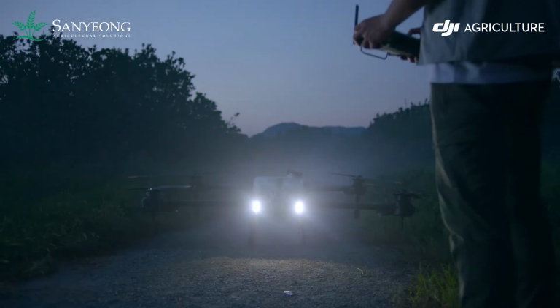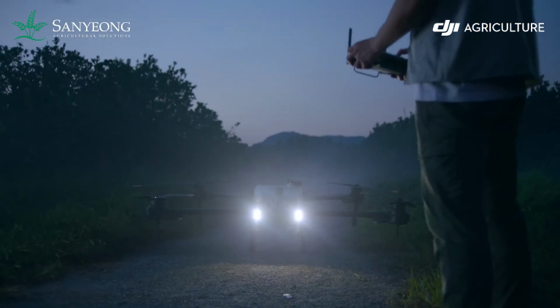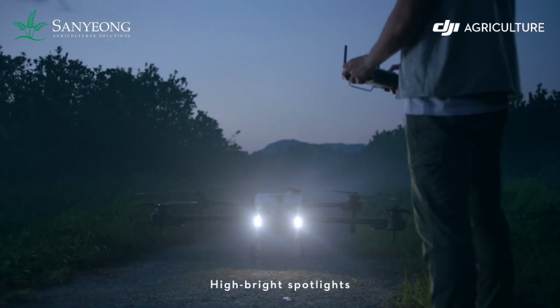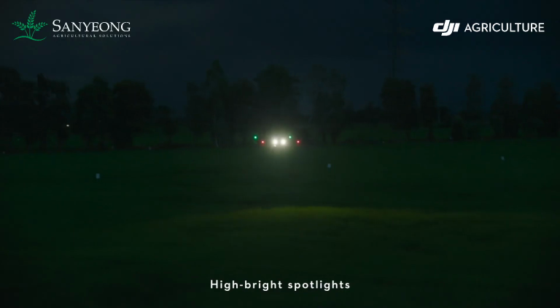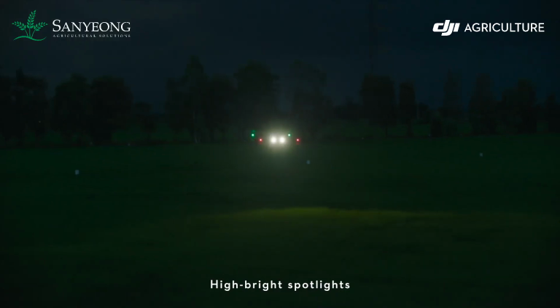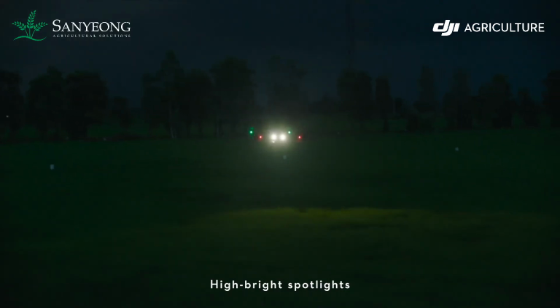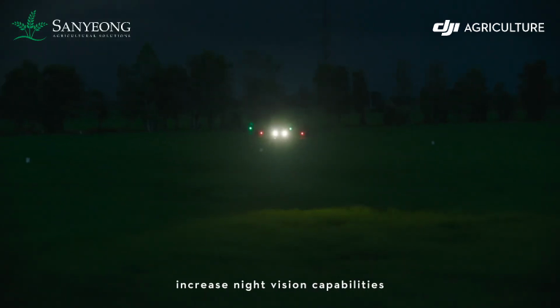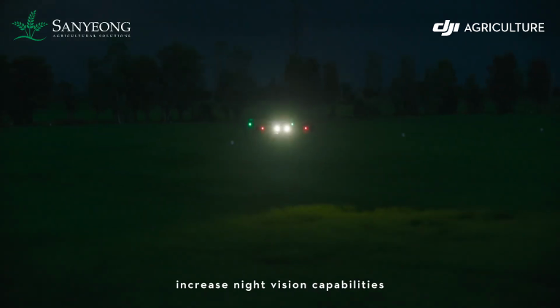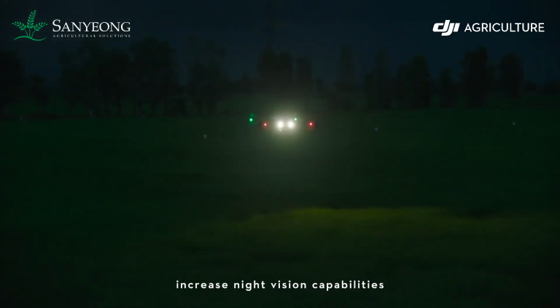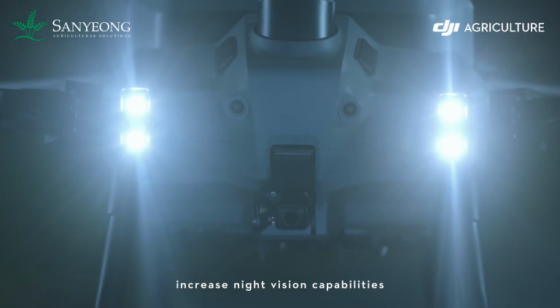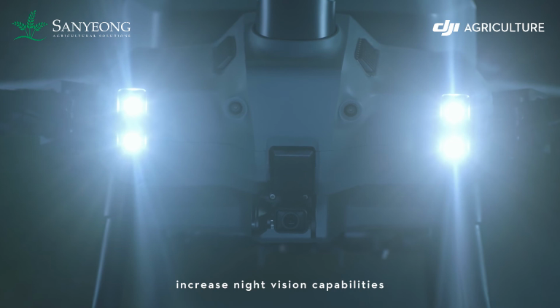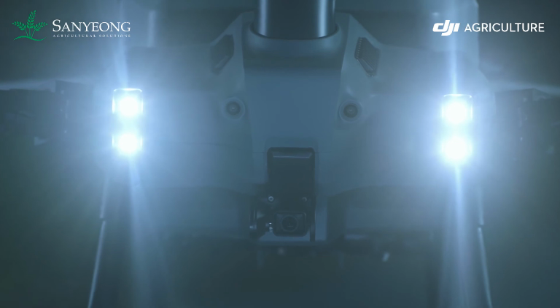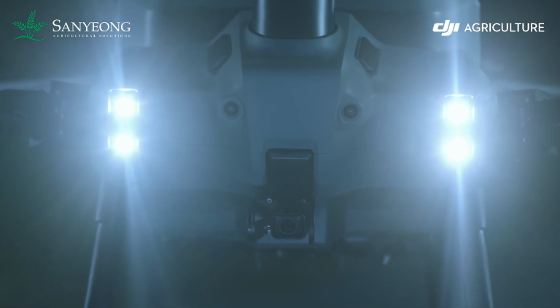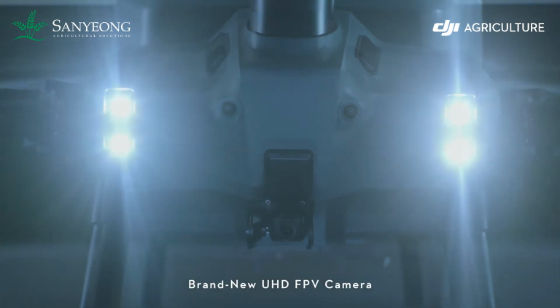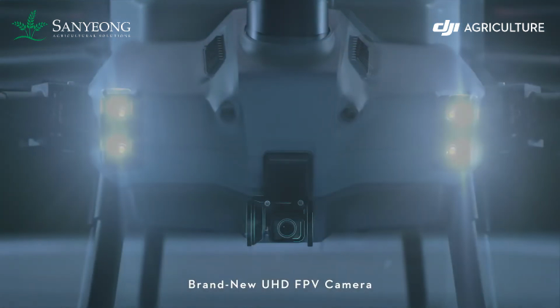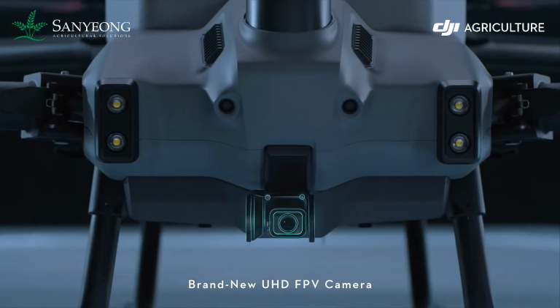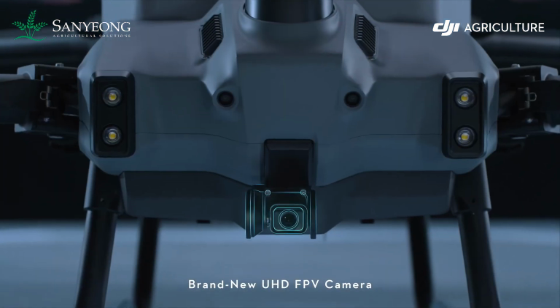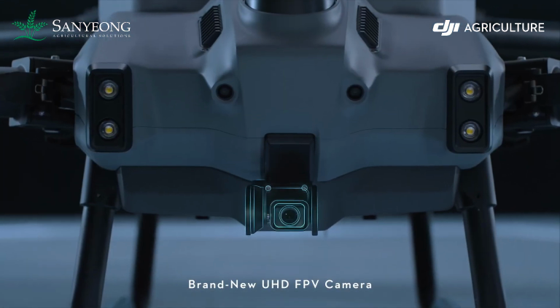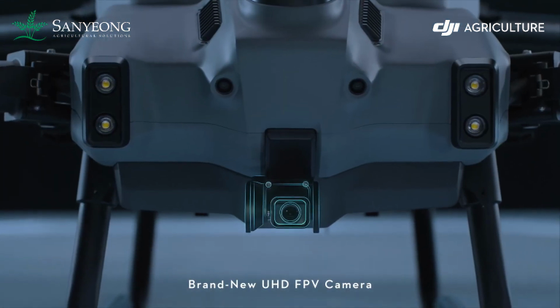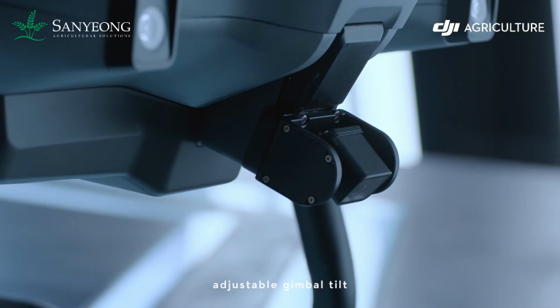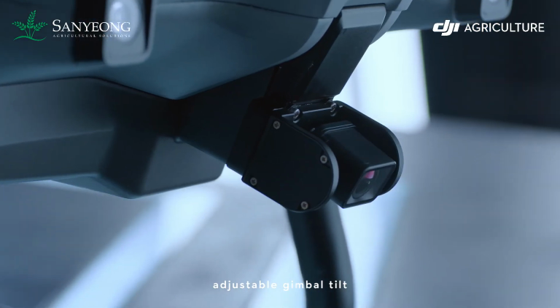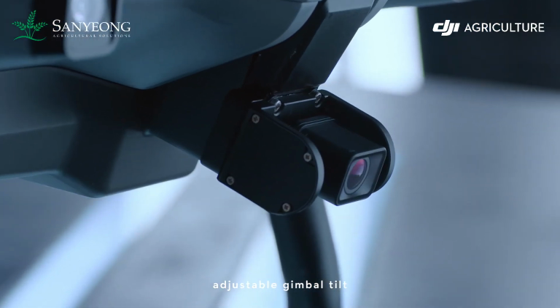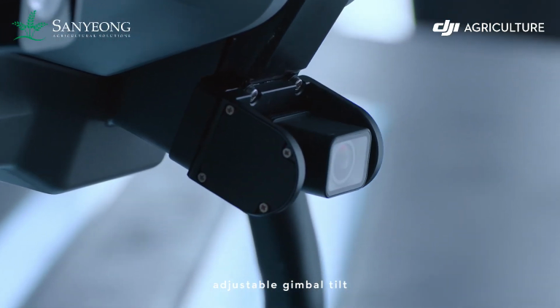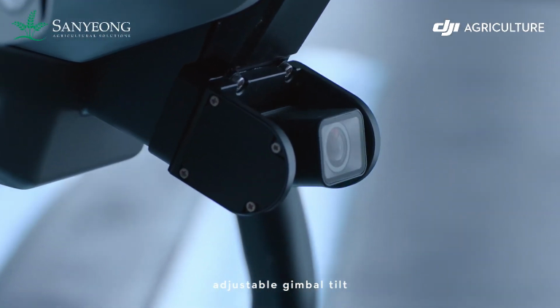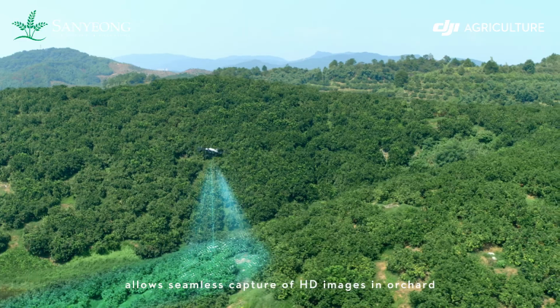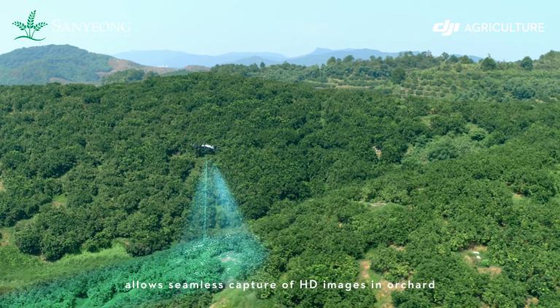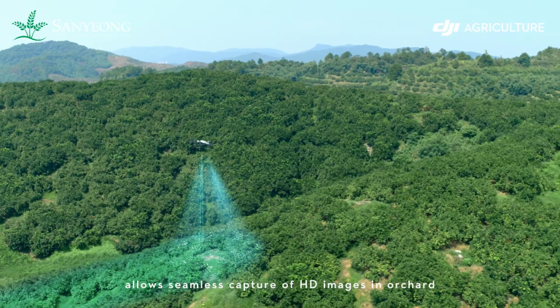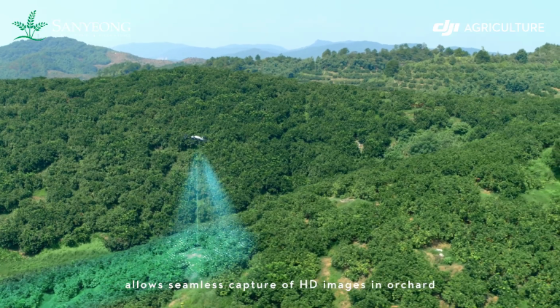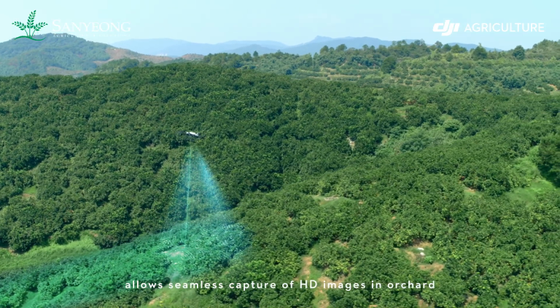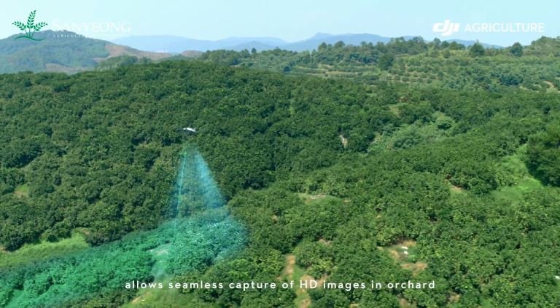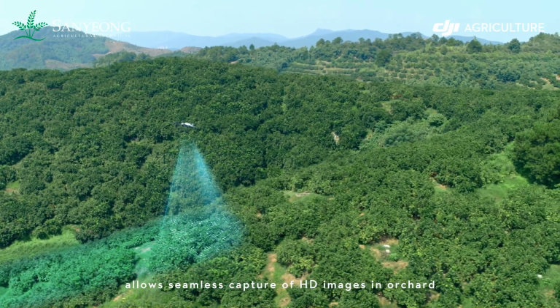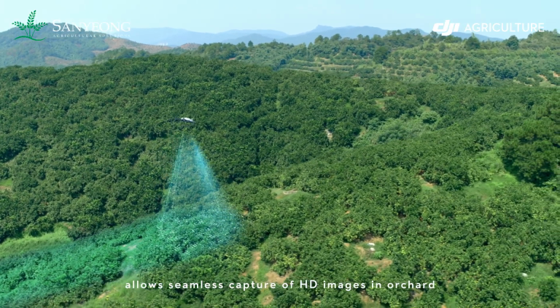High-brightness spotlights increase night vision capabilities. The brand new UHD FPV camera with adjustable gimbal tilt allows seamless capture of HD images in orchards.